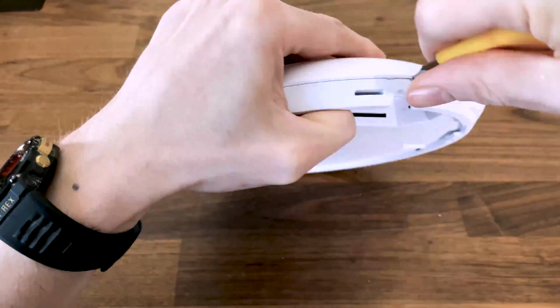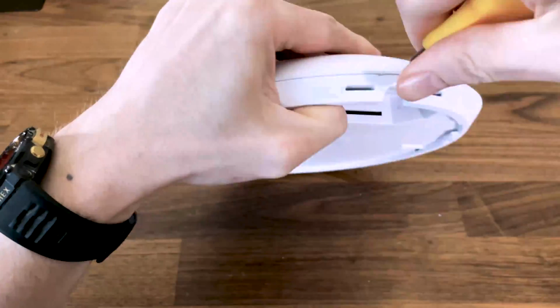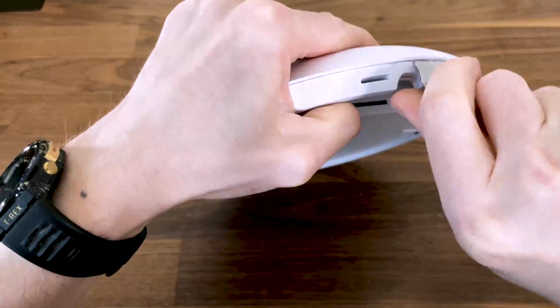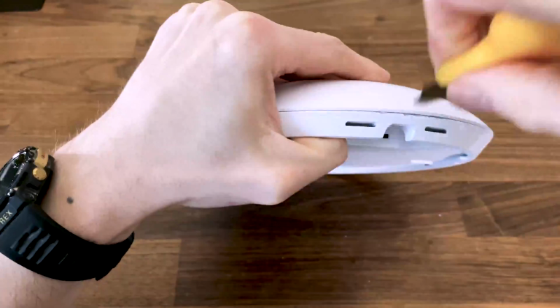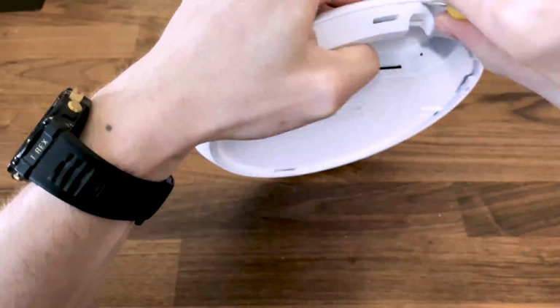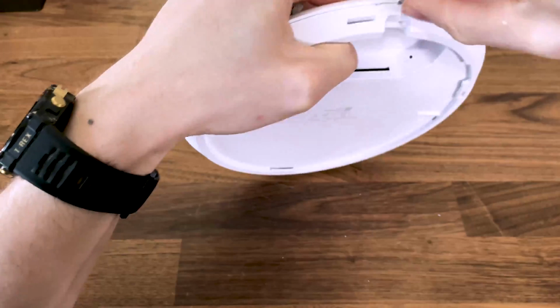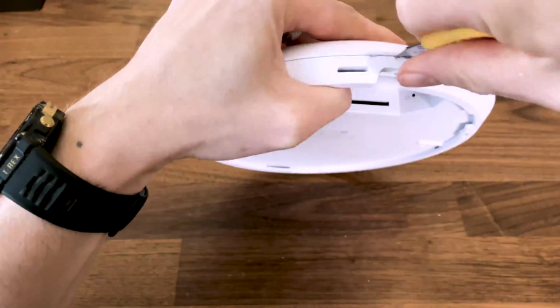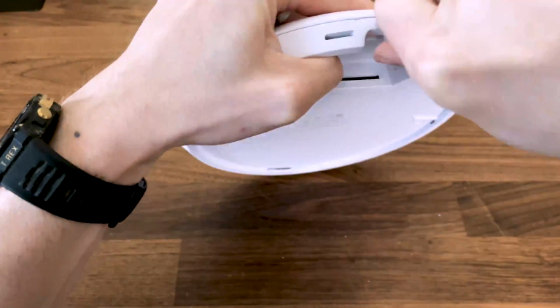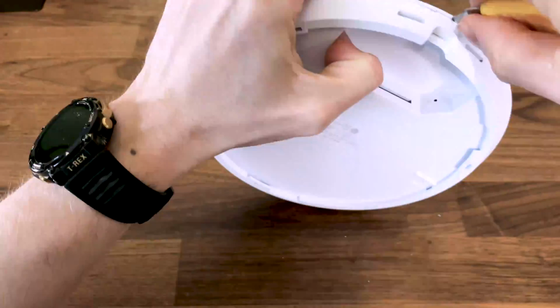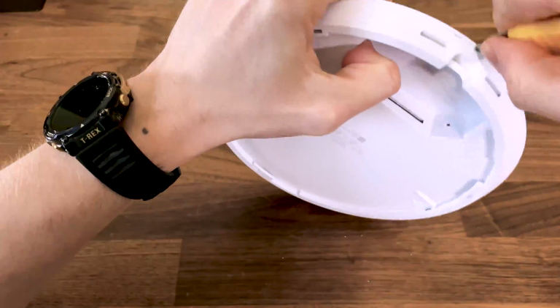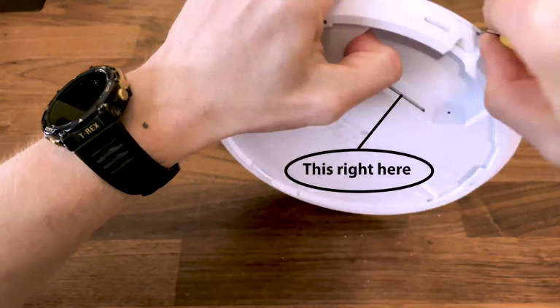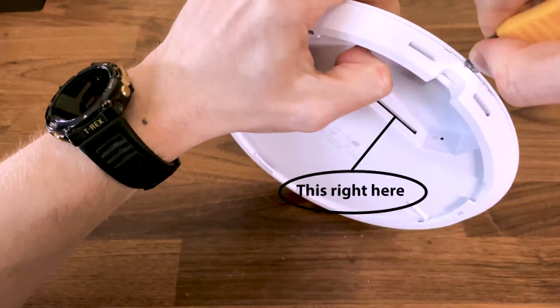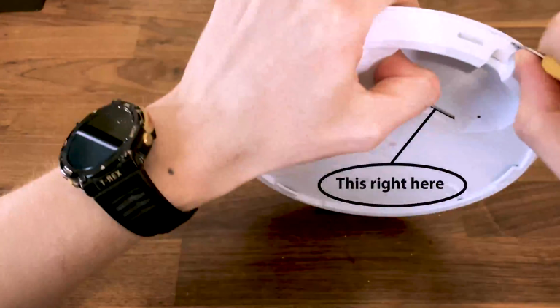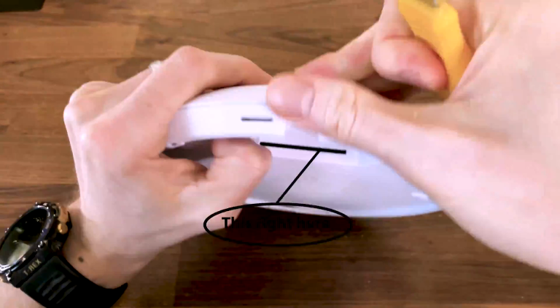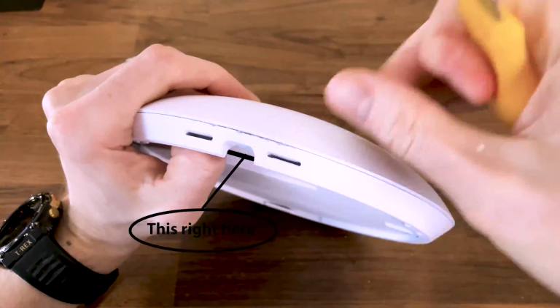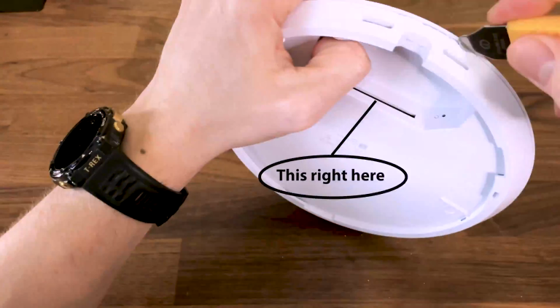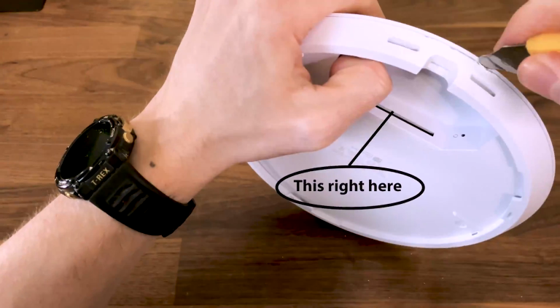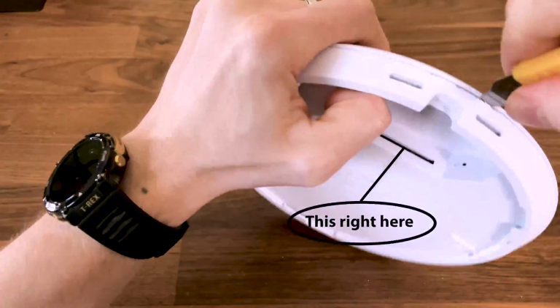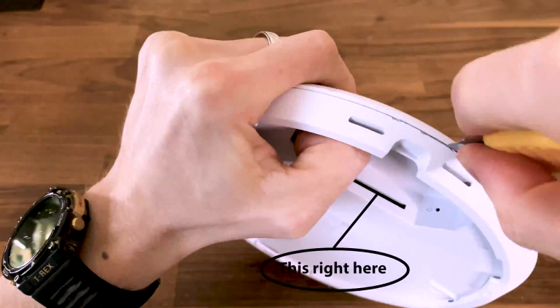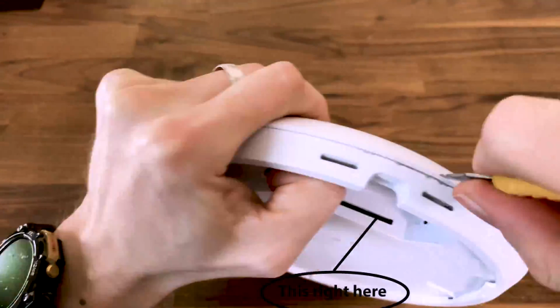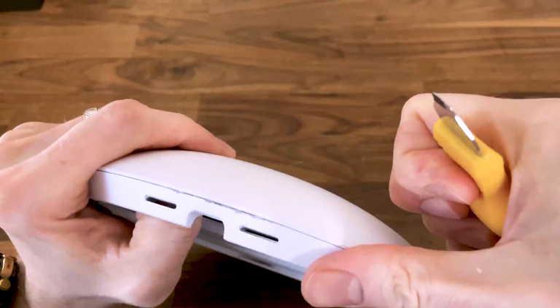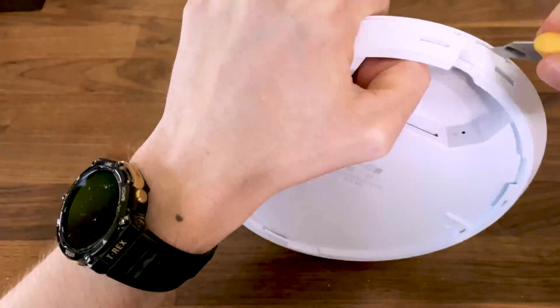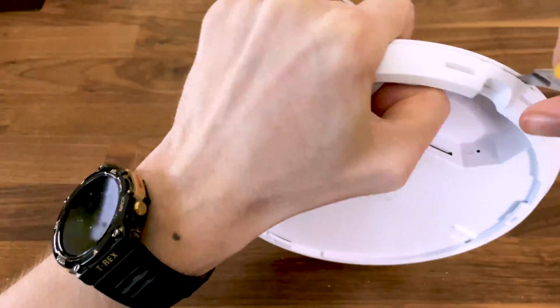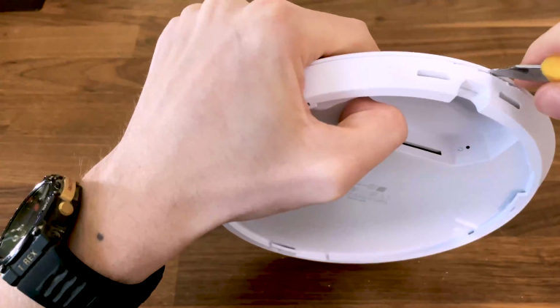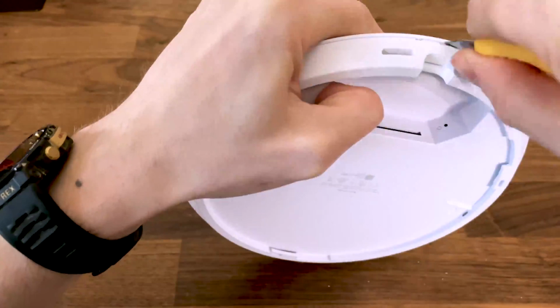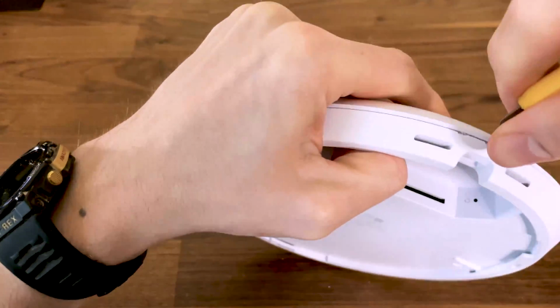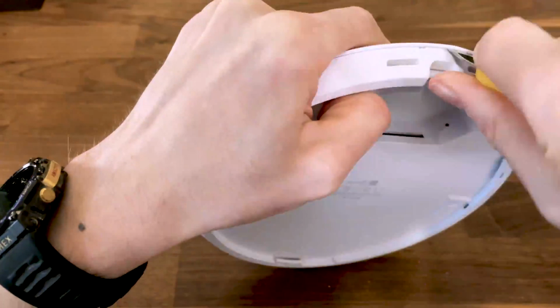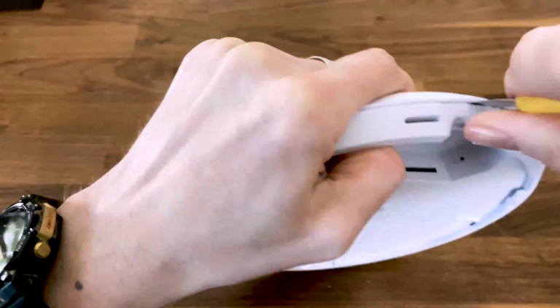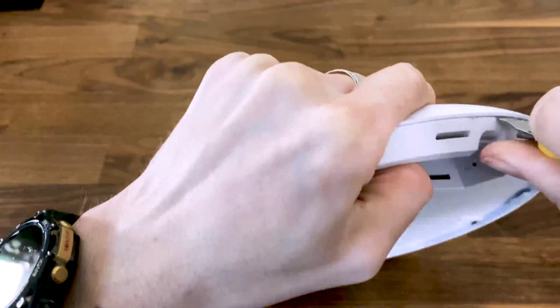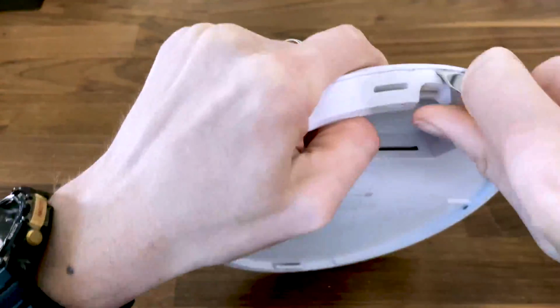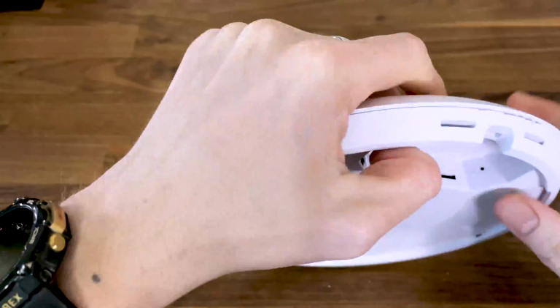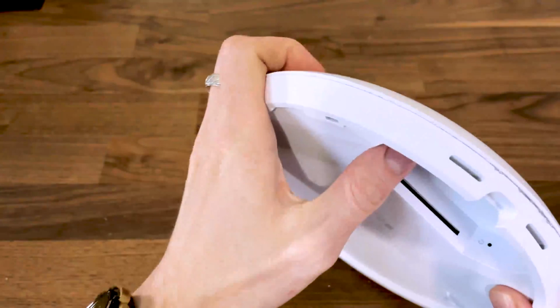Is the U7 Pro water resistant? There is a fairly large but narrow opening for the air to be pushed out by the fan, which means that no, the U7 Pro is not water resistant or waterproof.